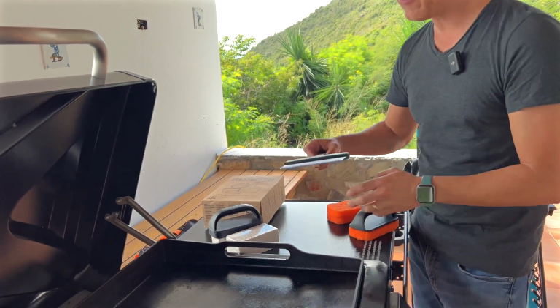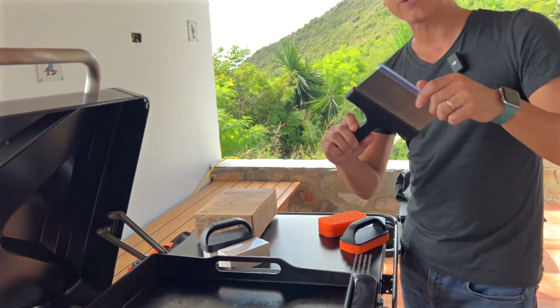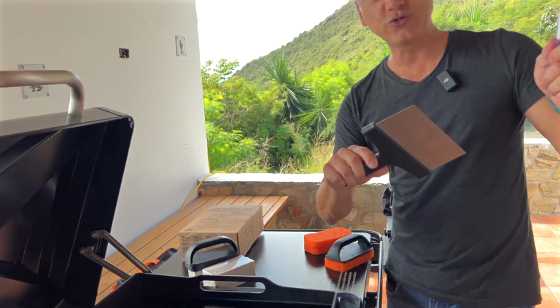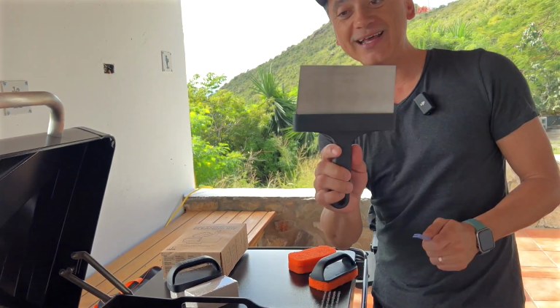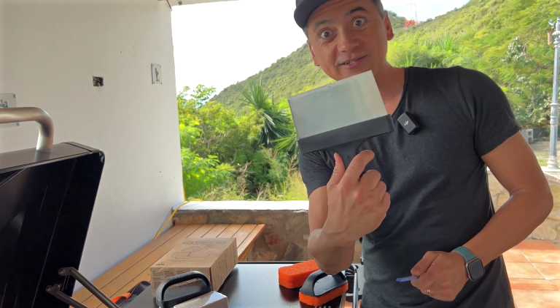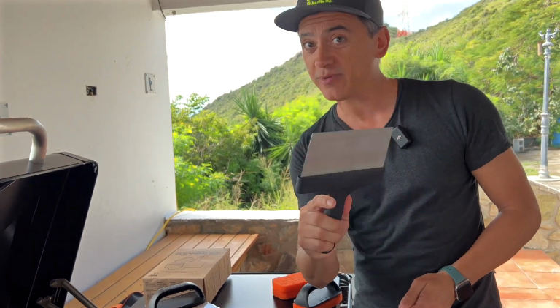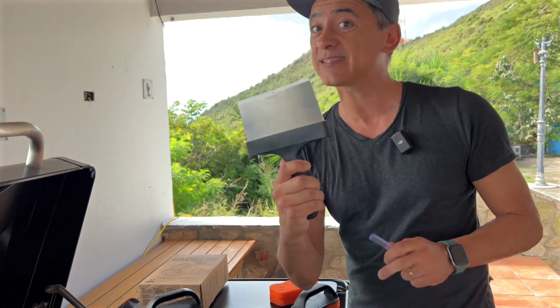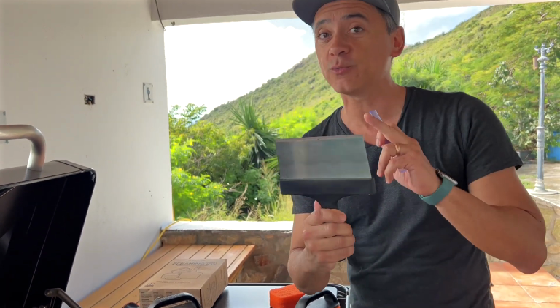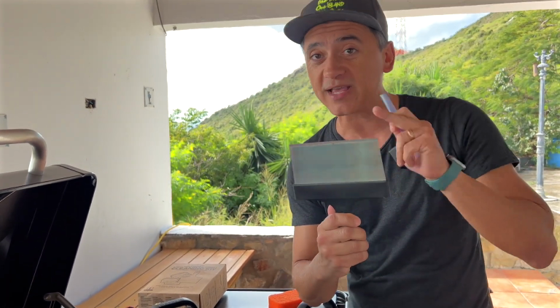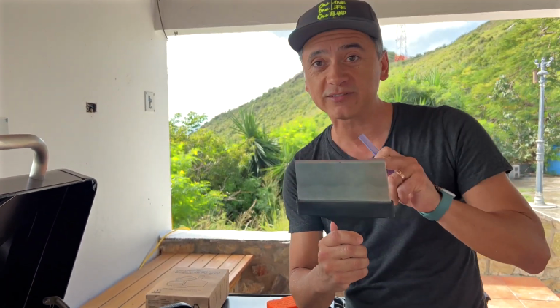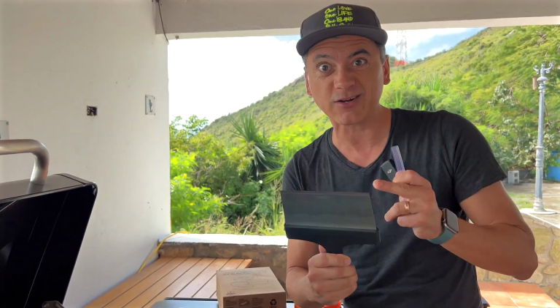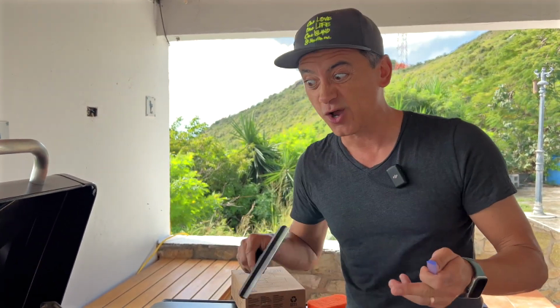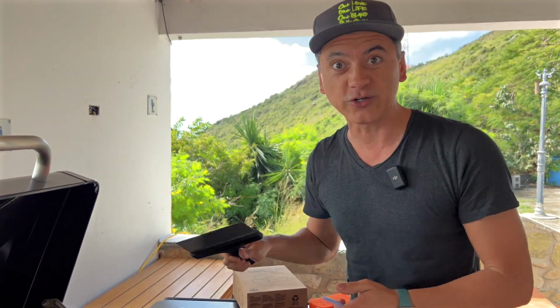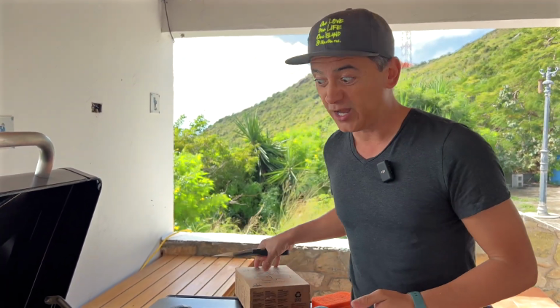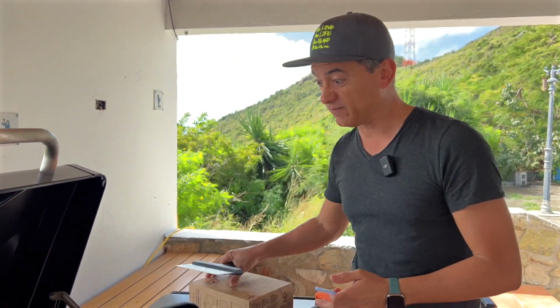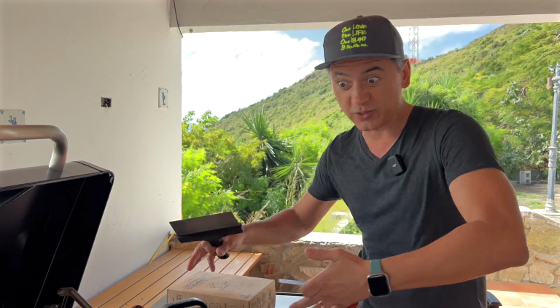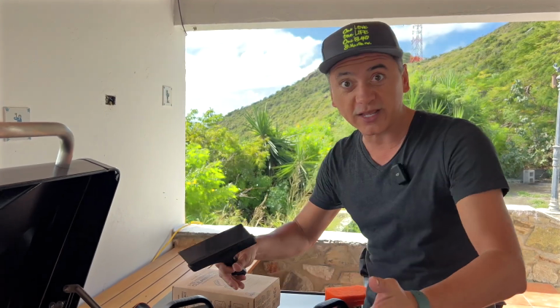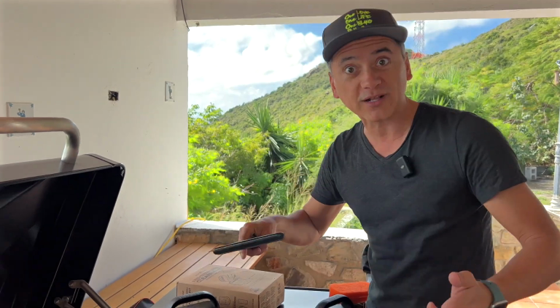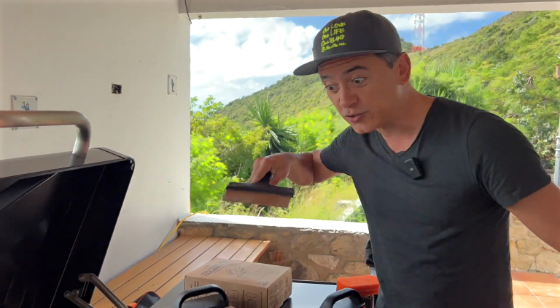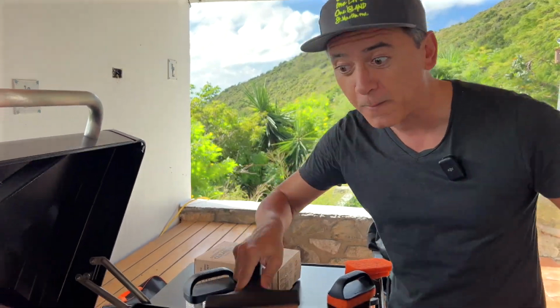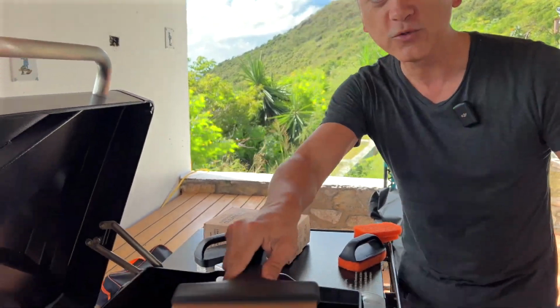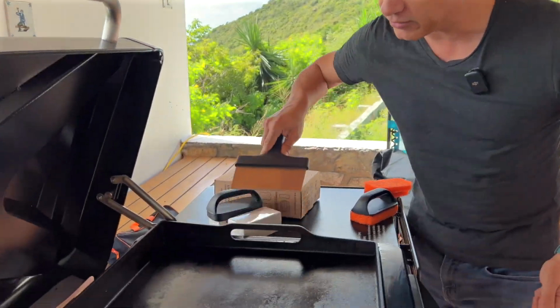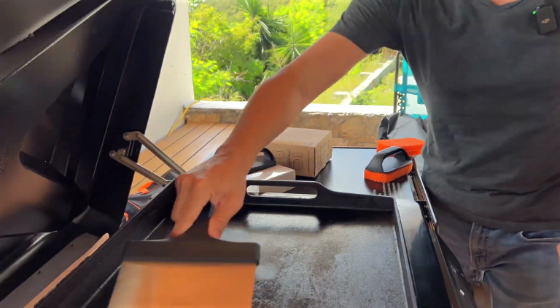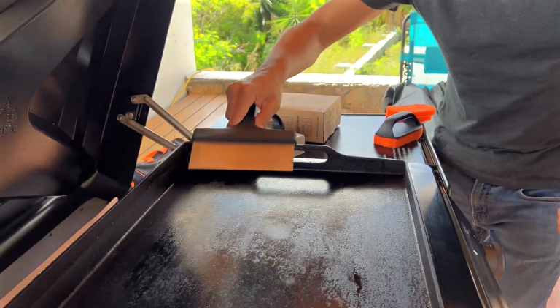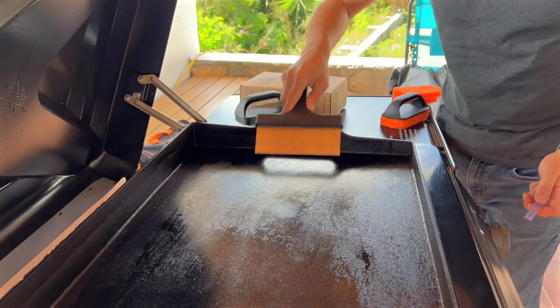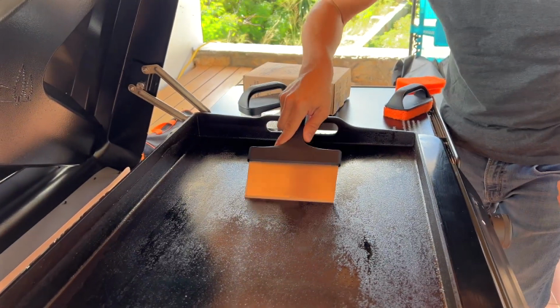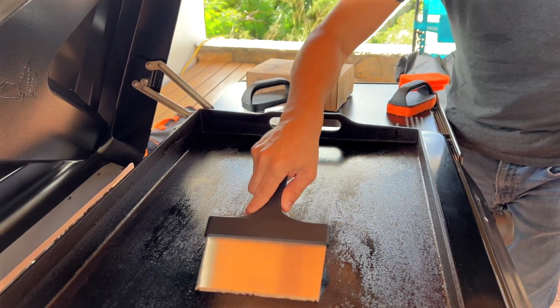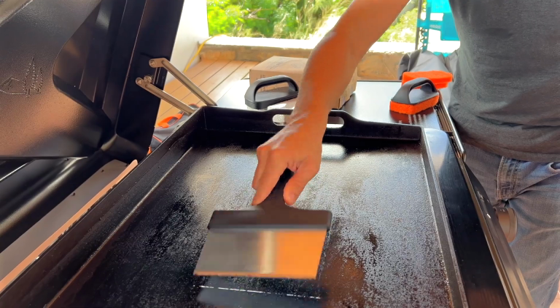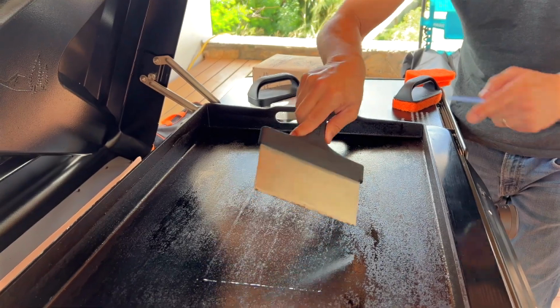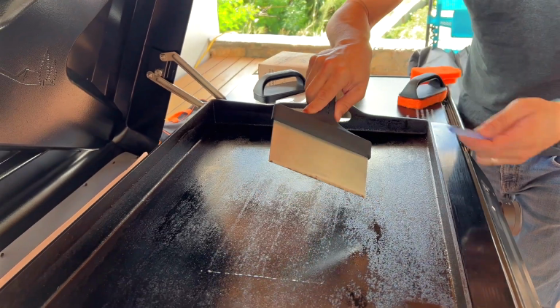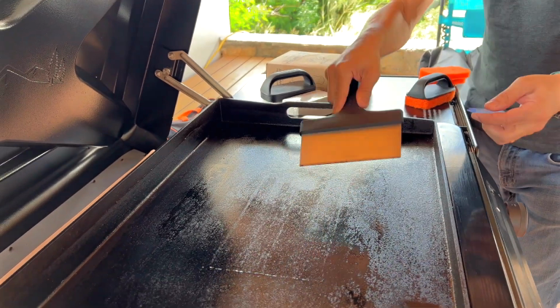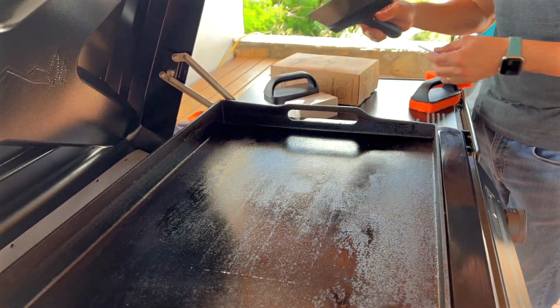Of course you do need the scraper. This is something you will use every time you cook. When you're done cooking, you want to clean your griddle — you literally go all over it just like that and it will clean off the griddle.